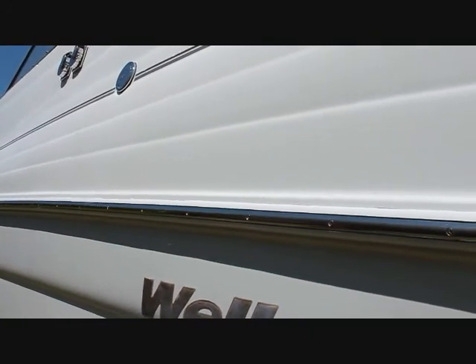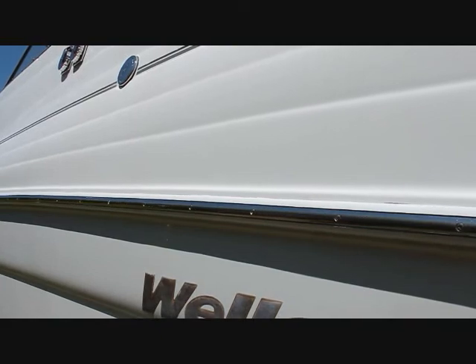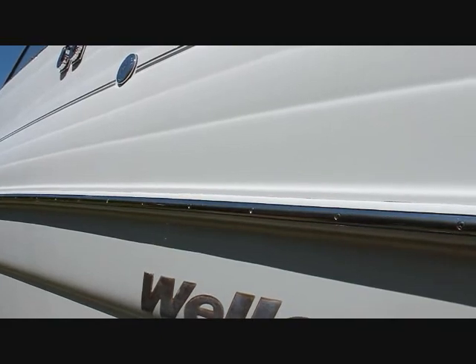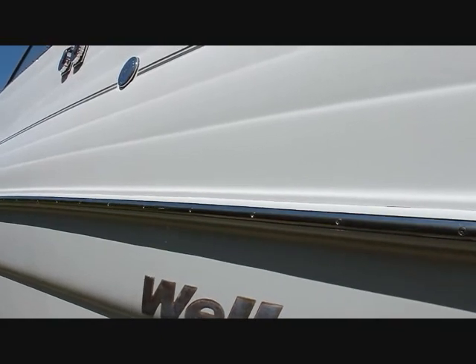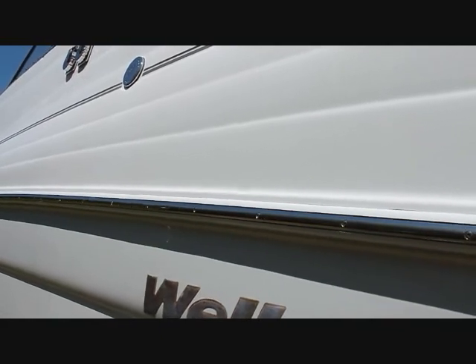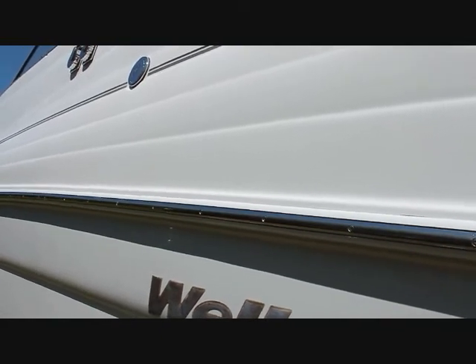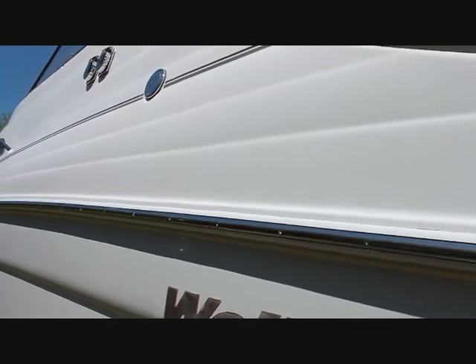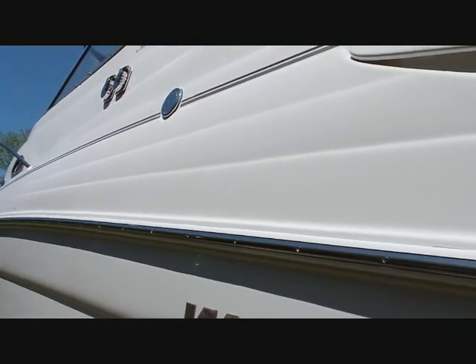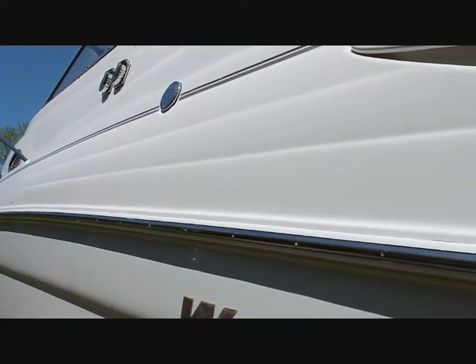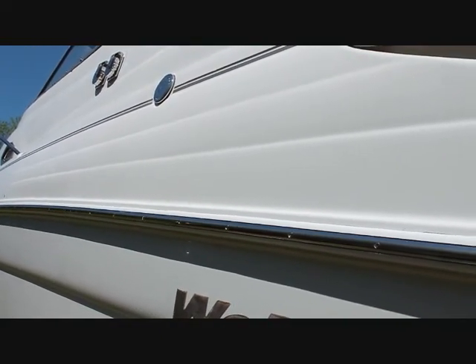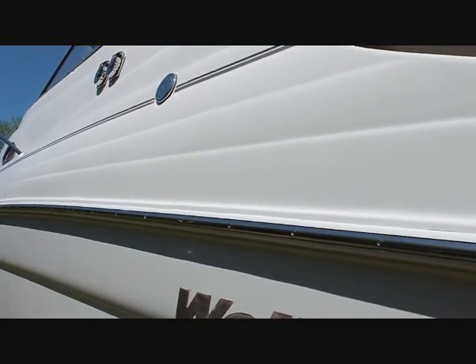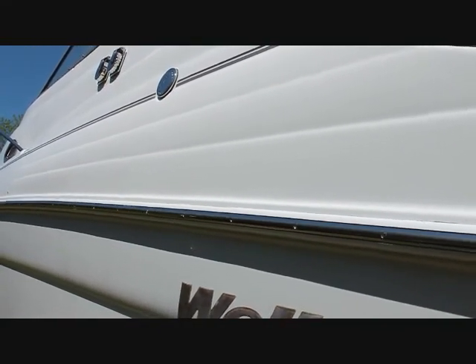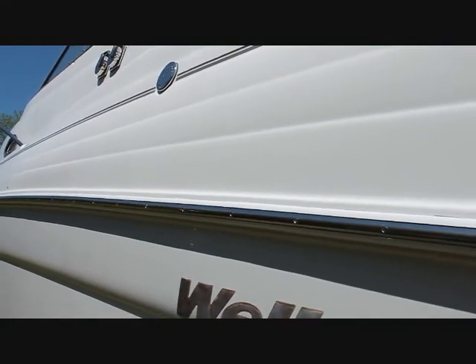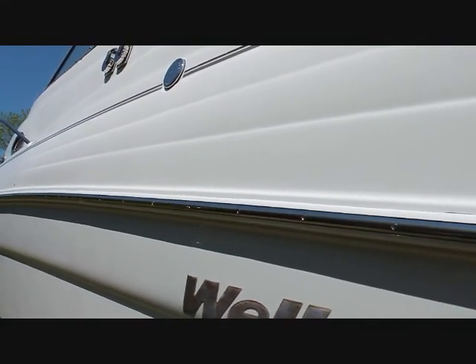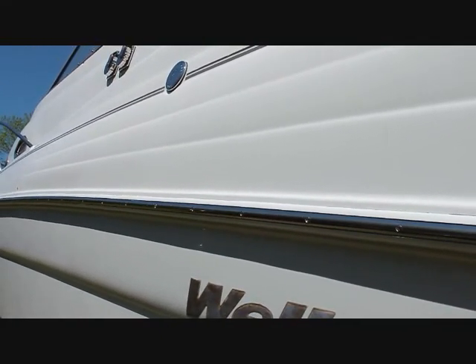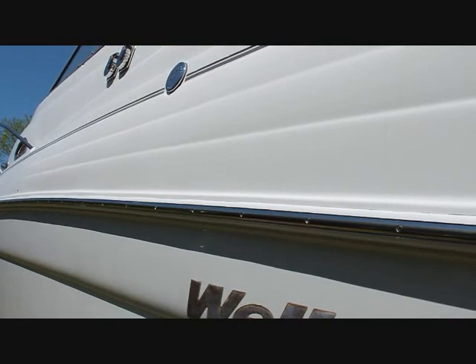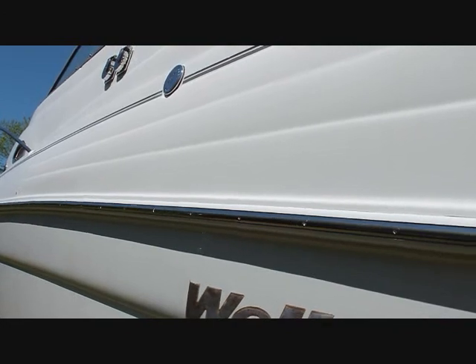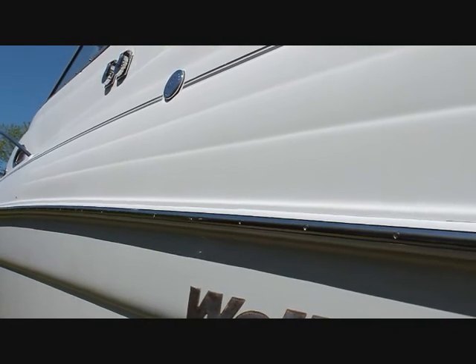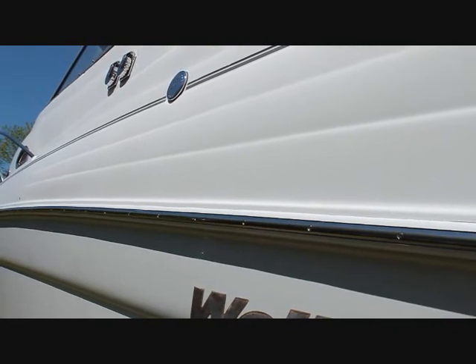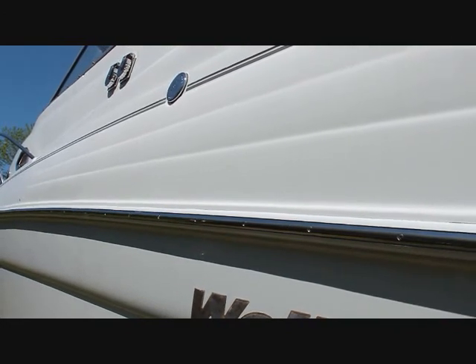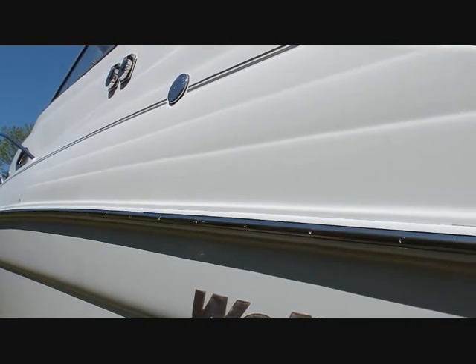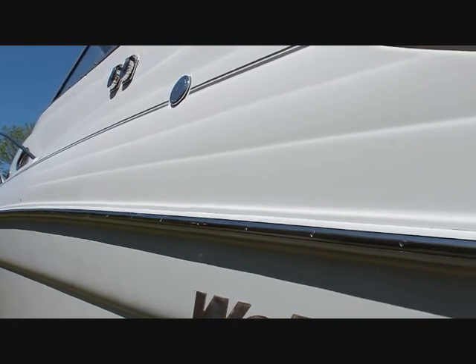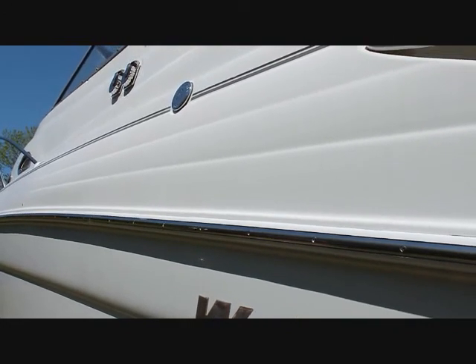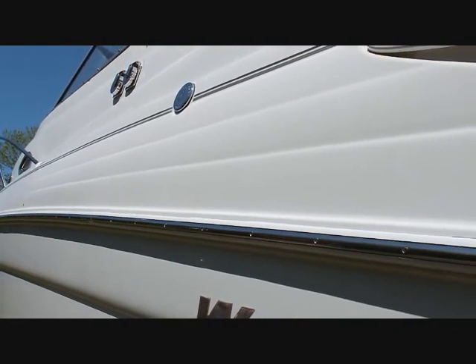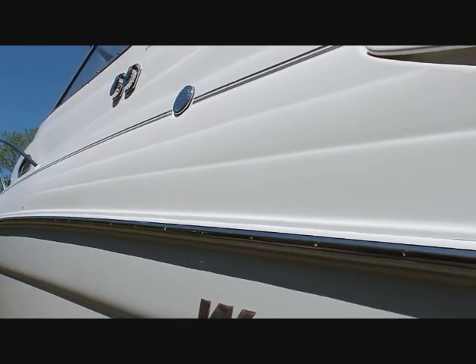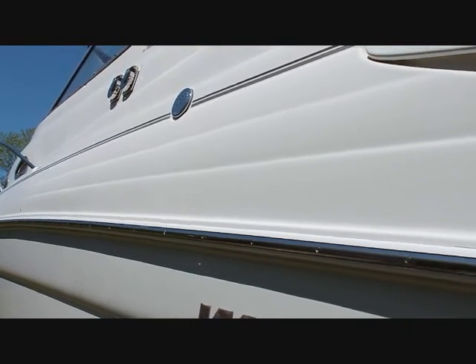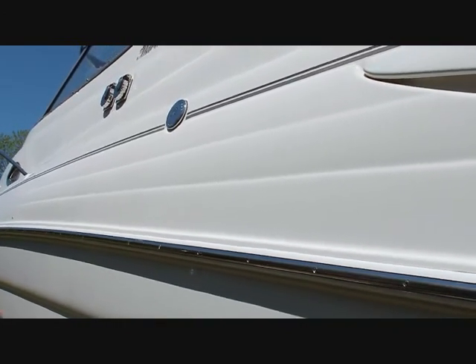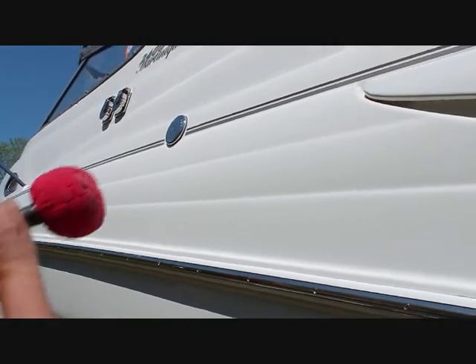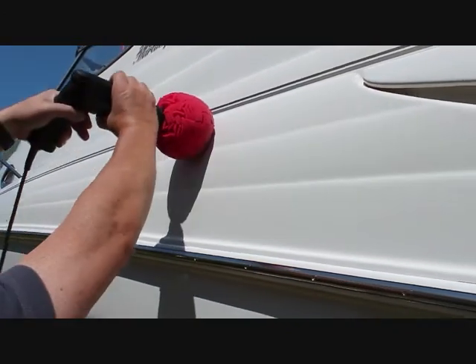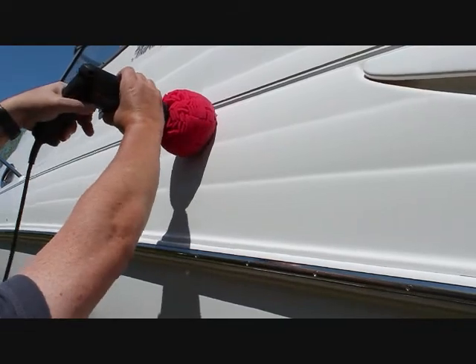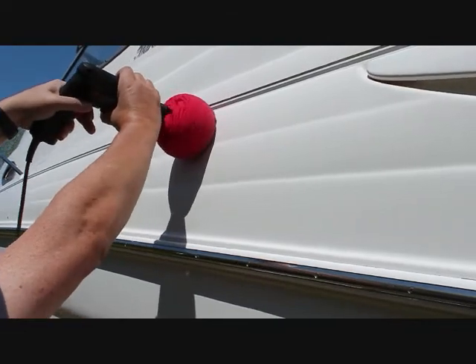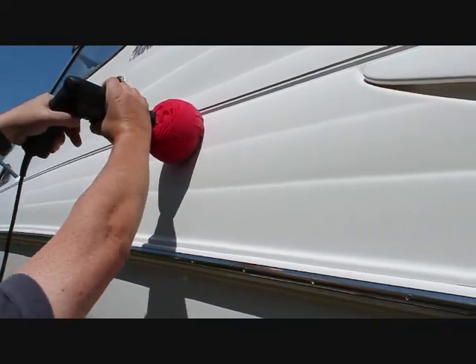Well, it does help if we've plugged it in, I guess. All right, let's see if we're ready to go. There we go.